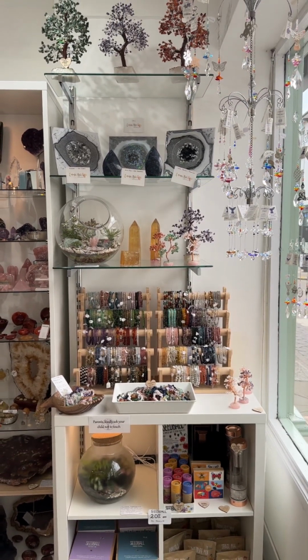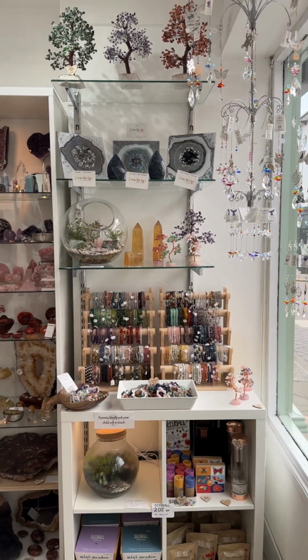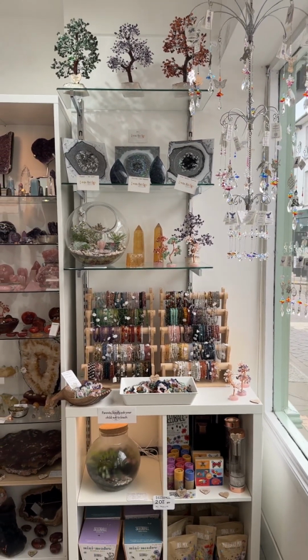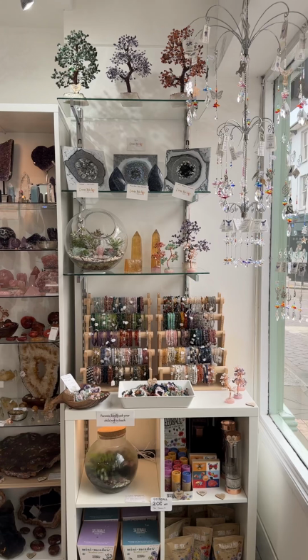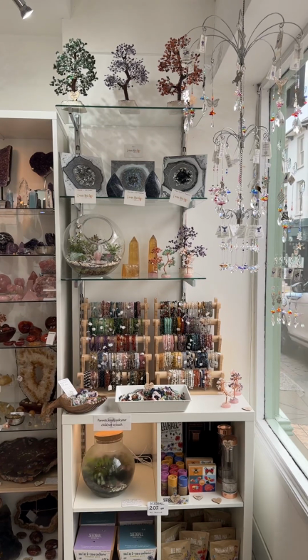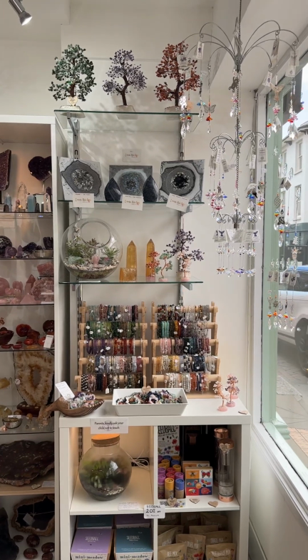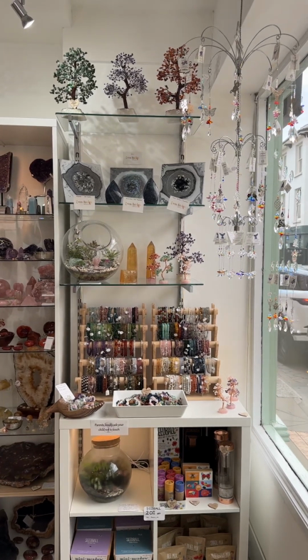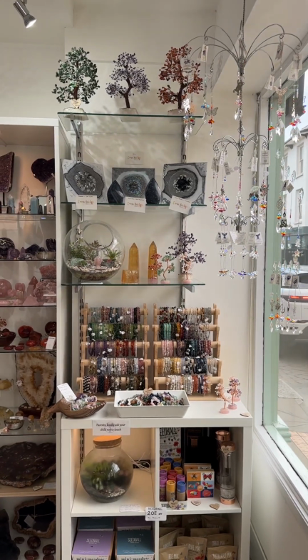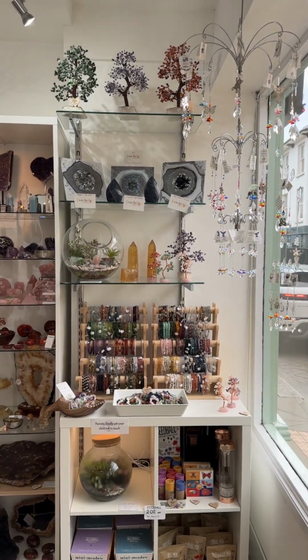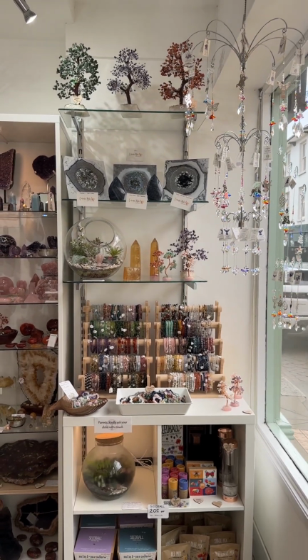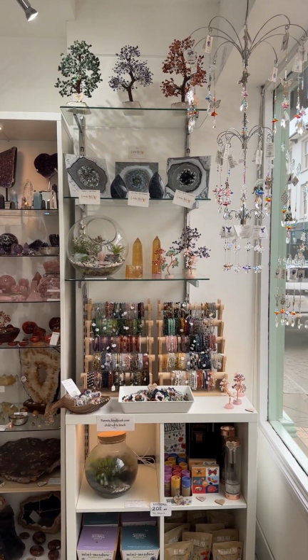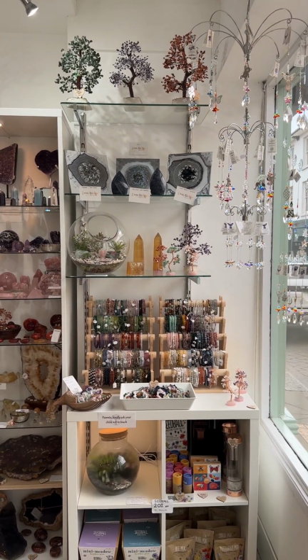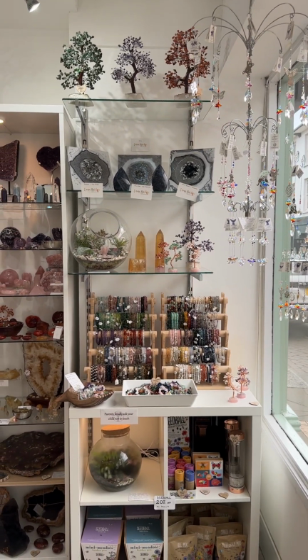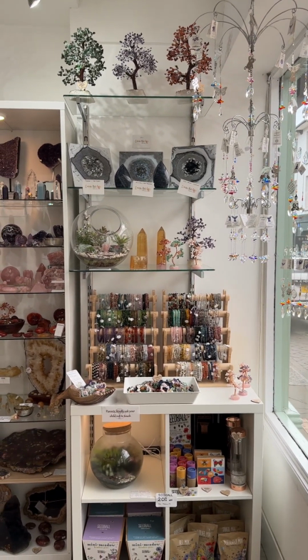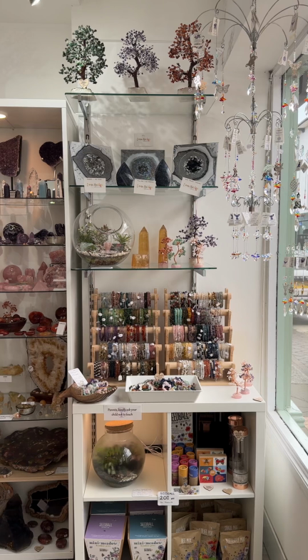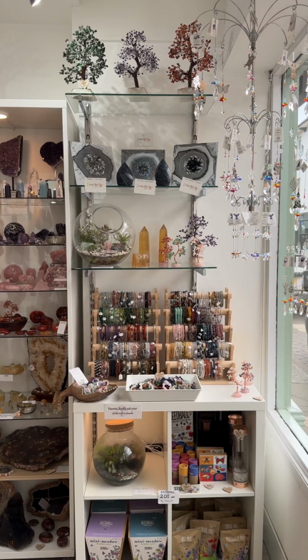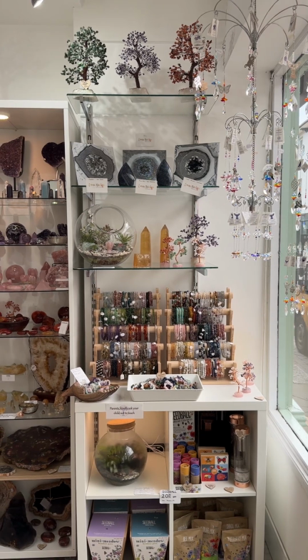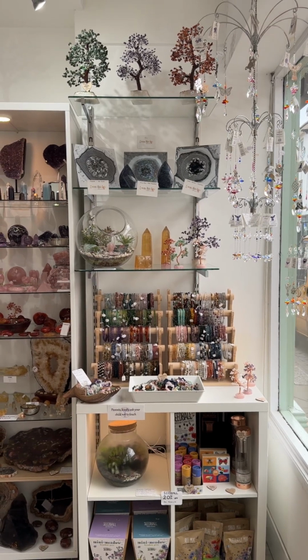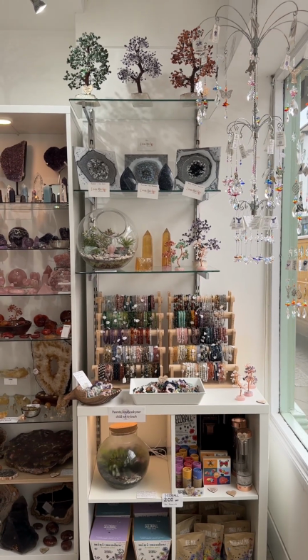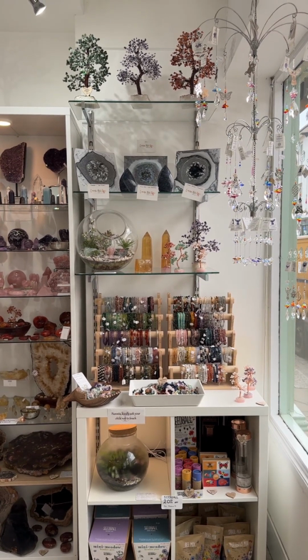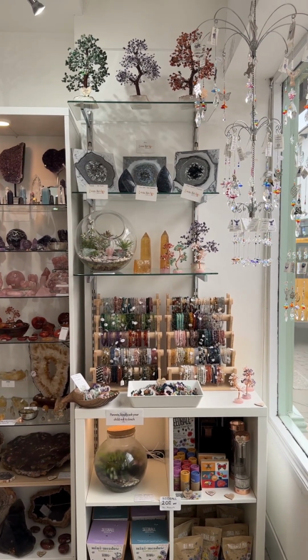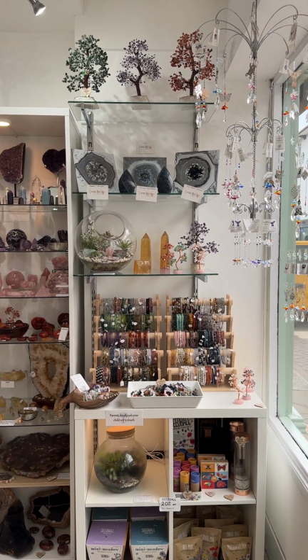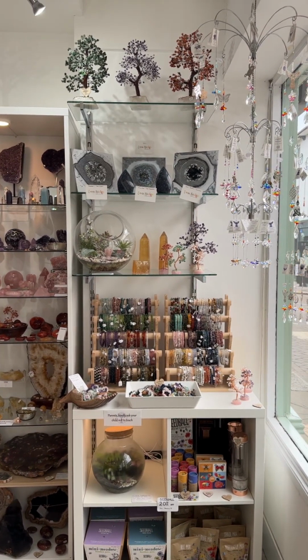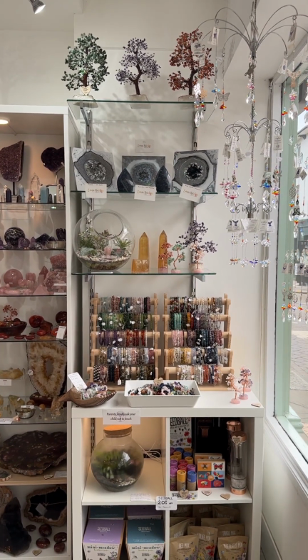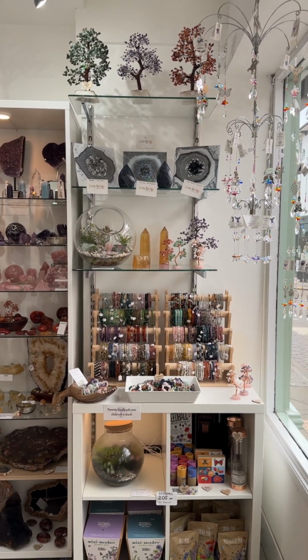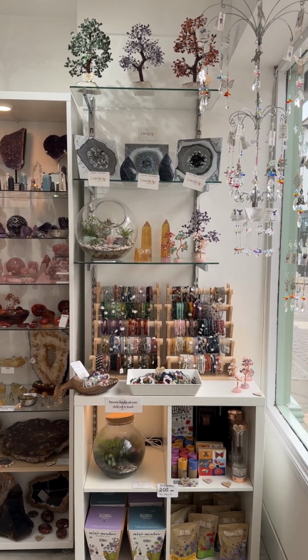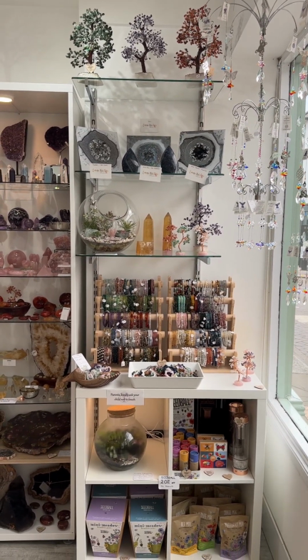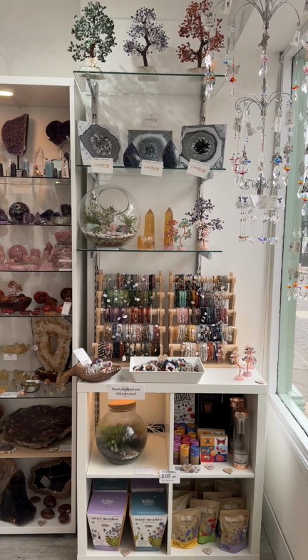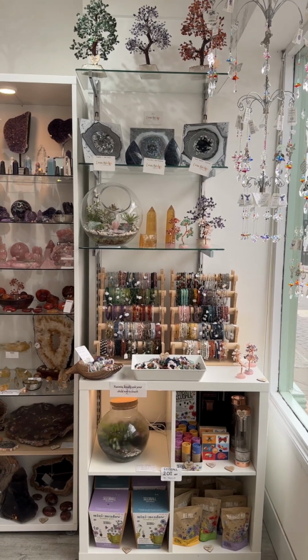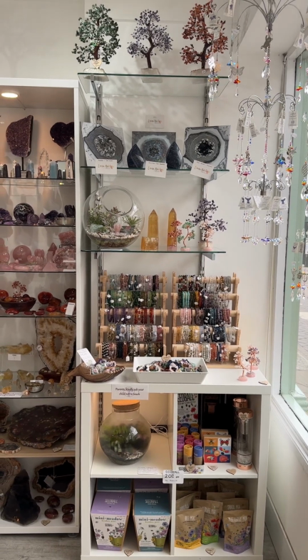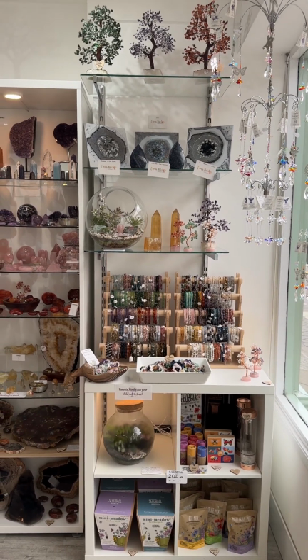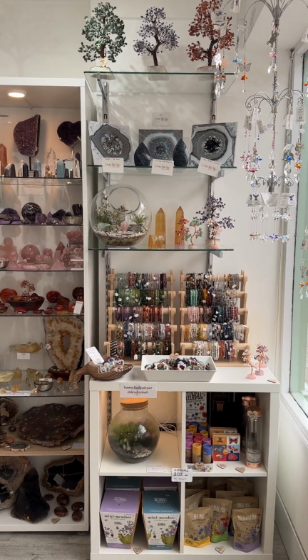I'm just going to do a slow walk around the shop for those that would like to see what we currently have available. Most things can be posted — just ask. The only things we can't post are the terrariums.